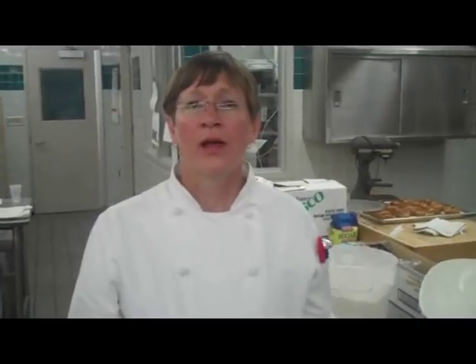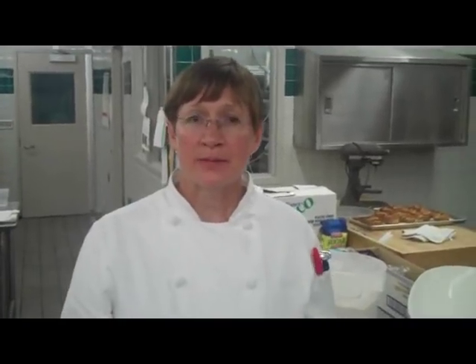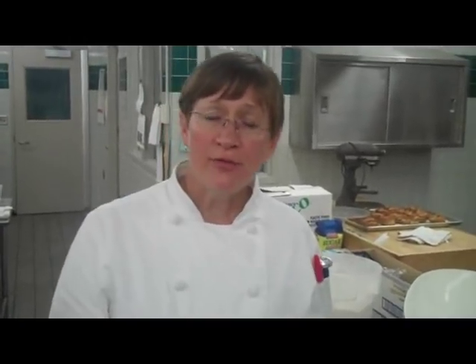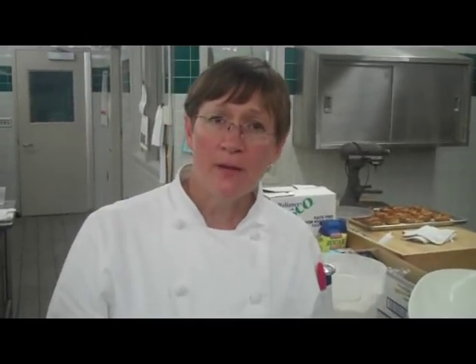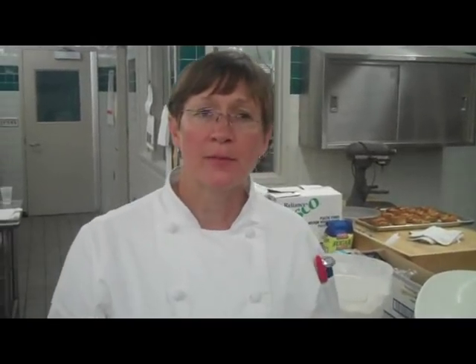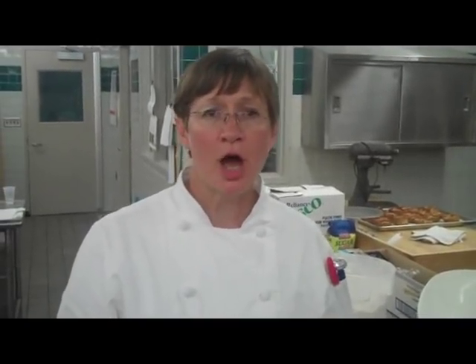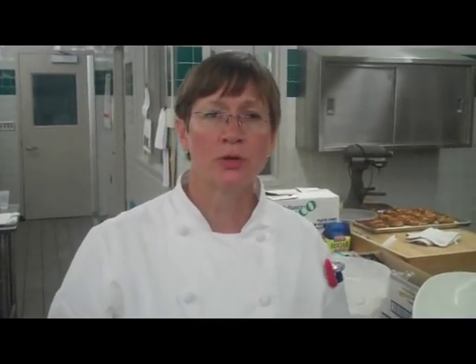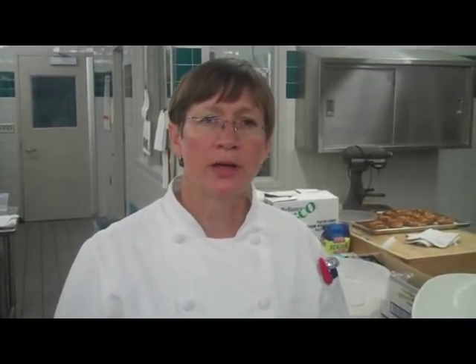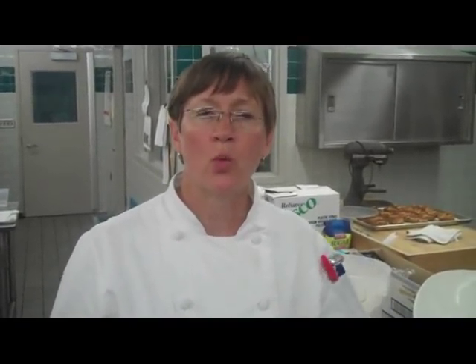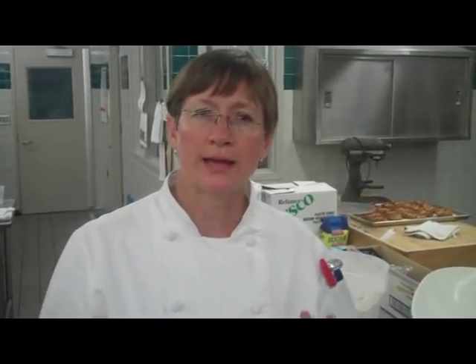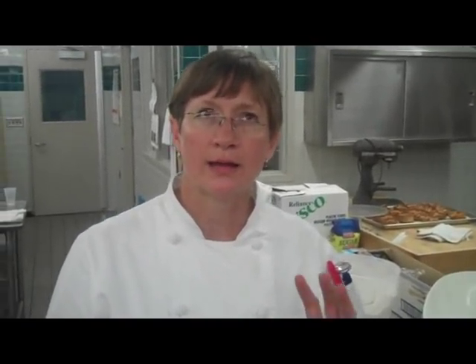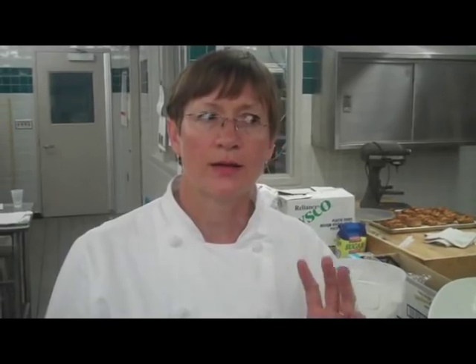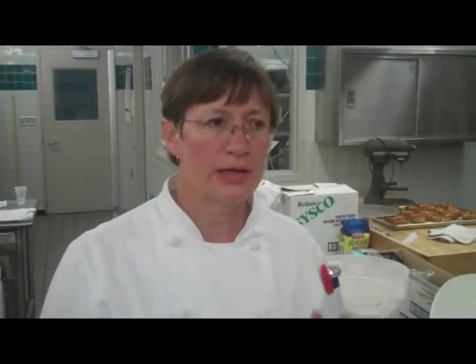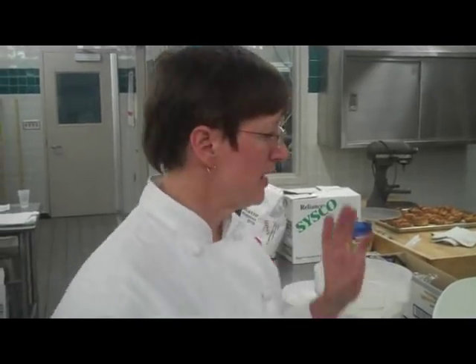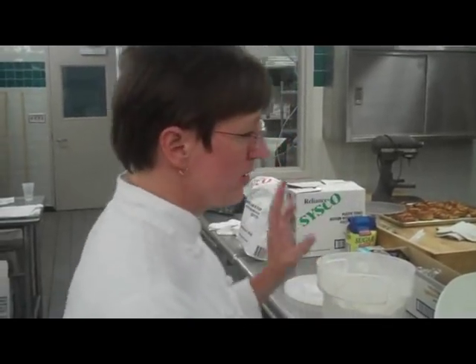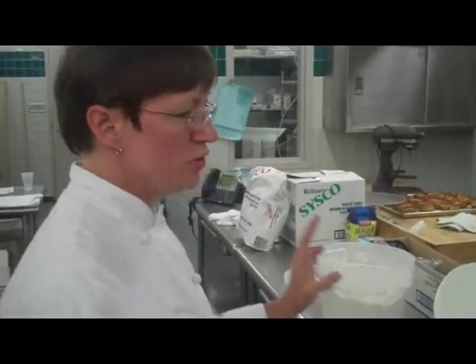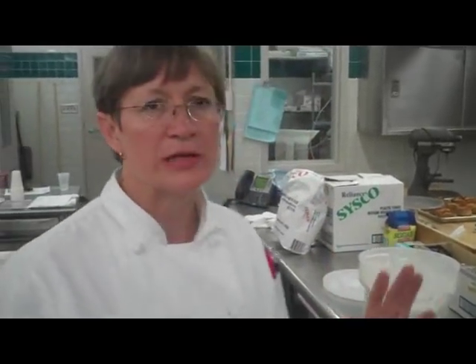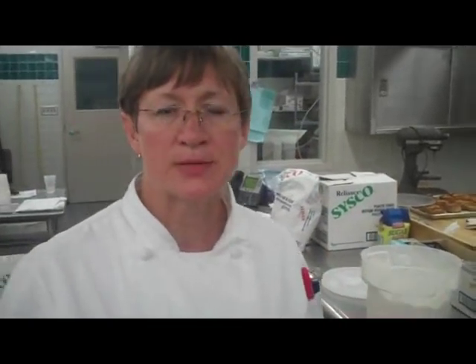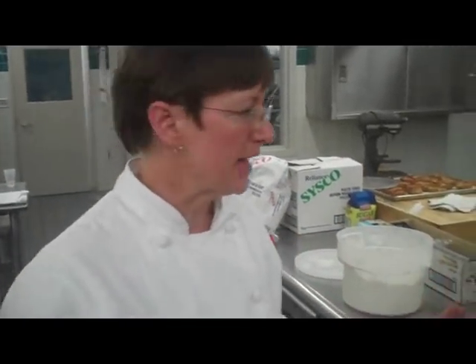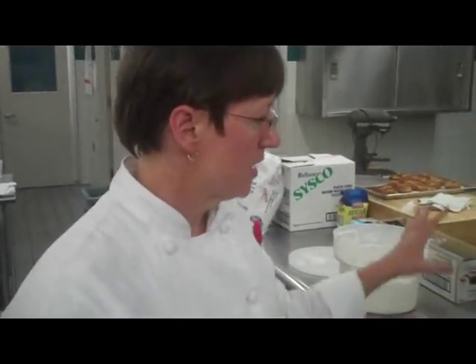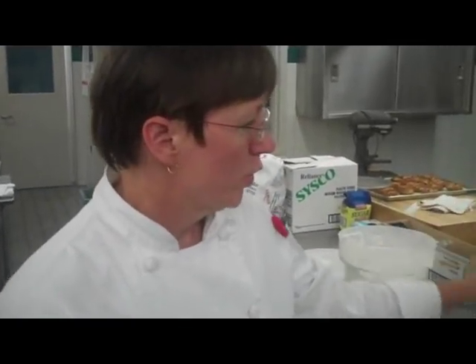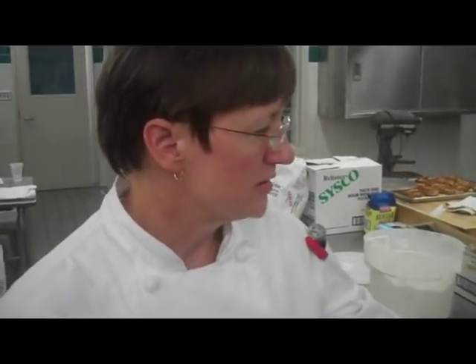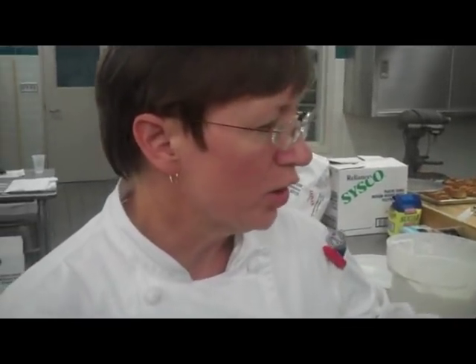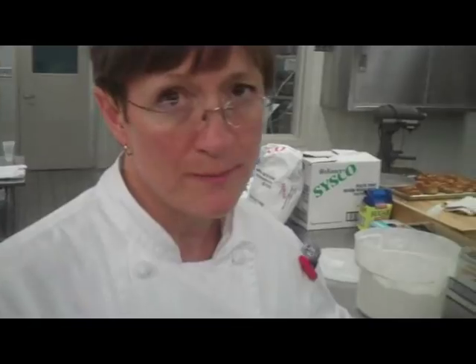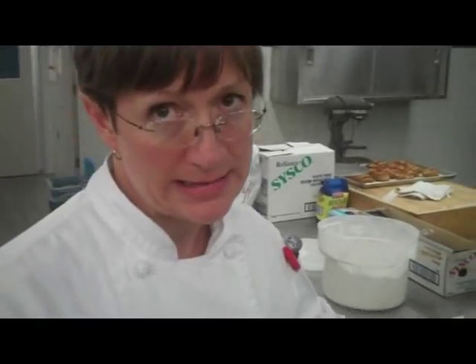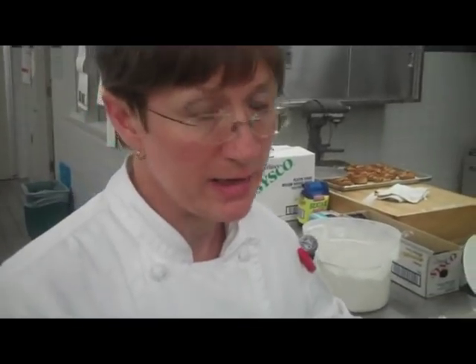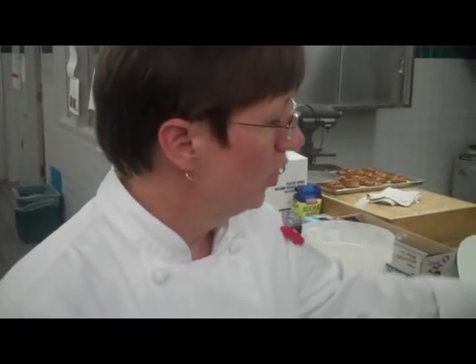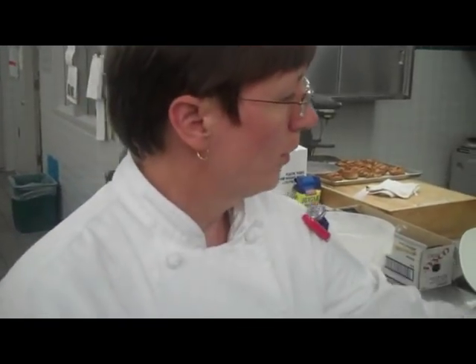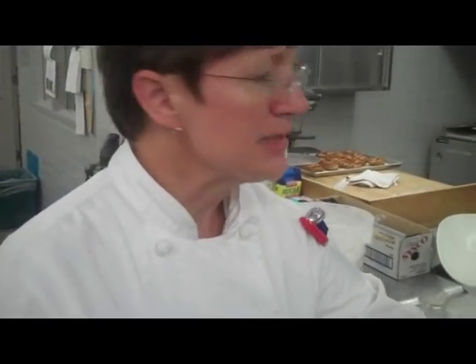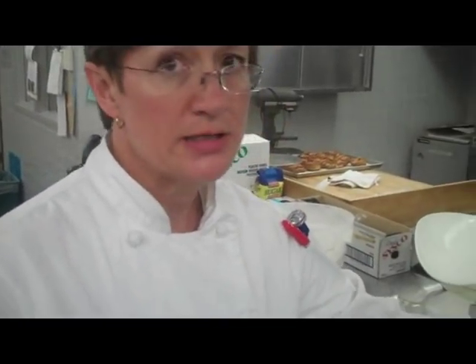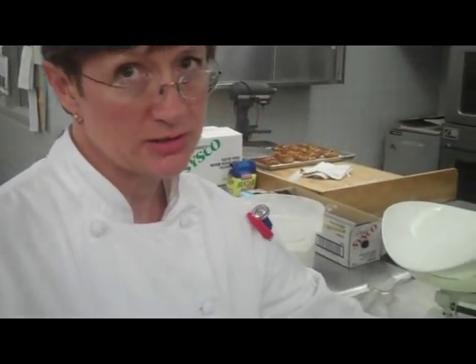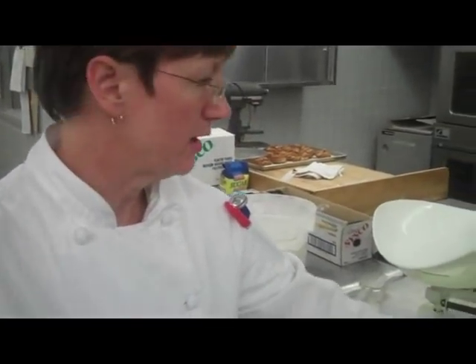My name is Chef Mecham, and I'm going to talk to you a little bit about weighing ingredients by using two different types of scales. We're going to use a baker or a balanced scale, or possibly a digital scale.